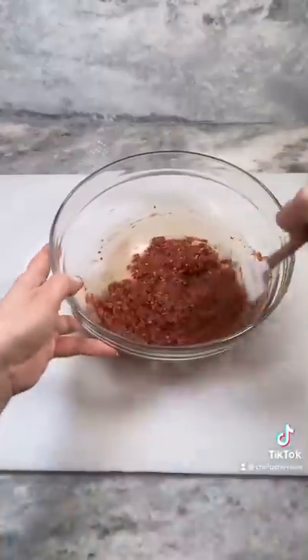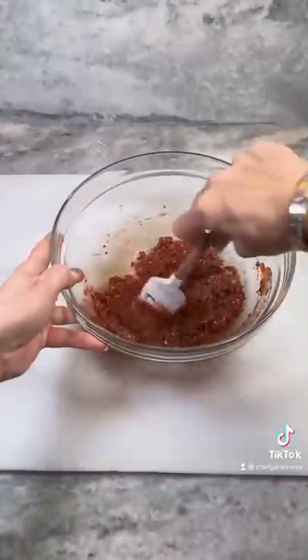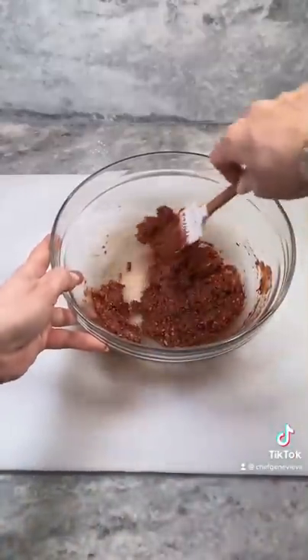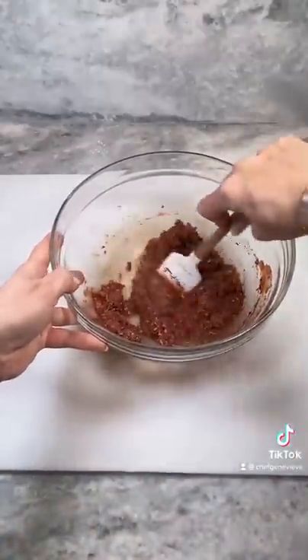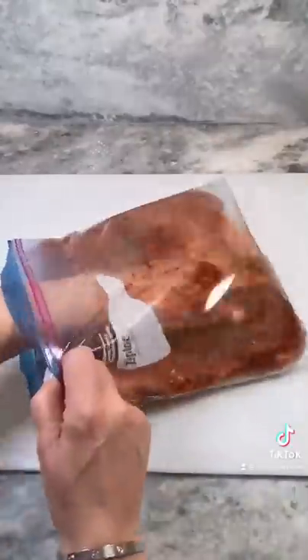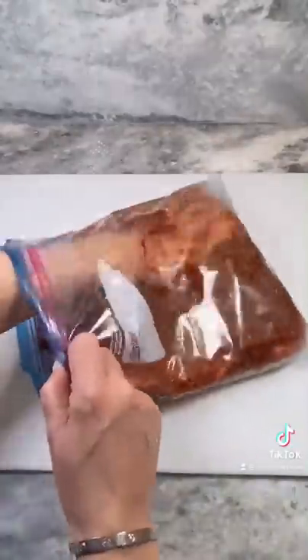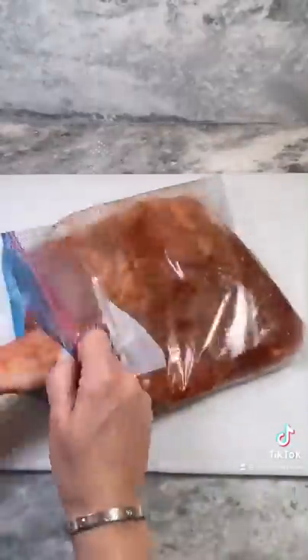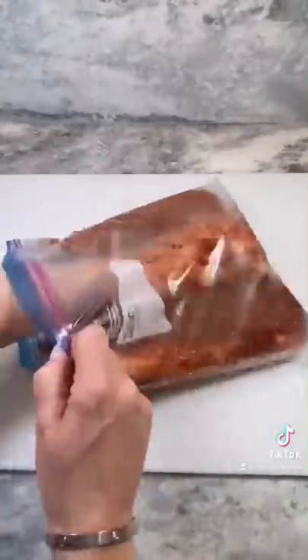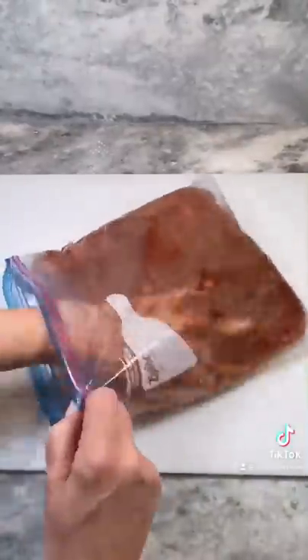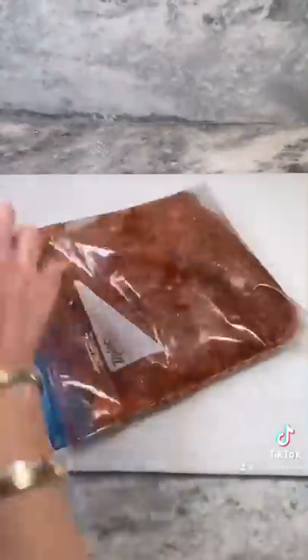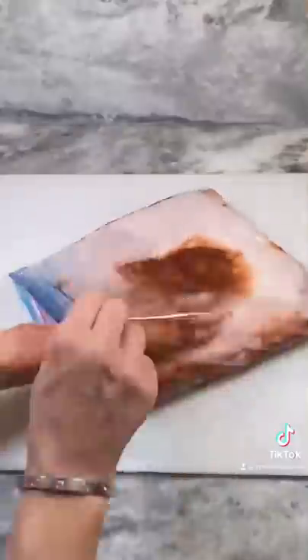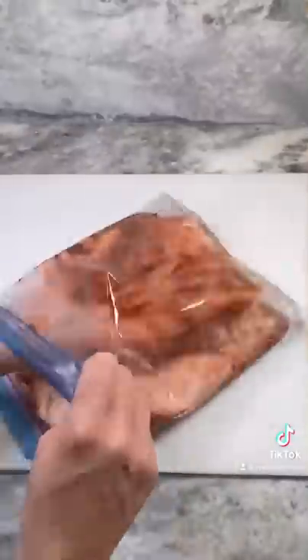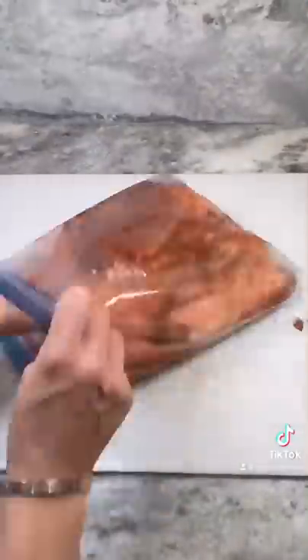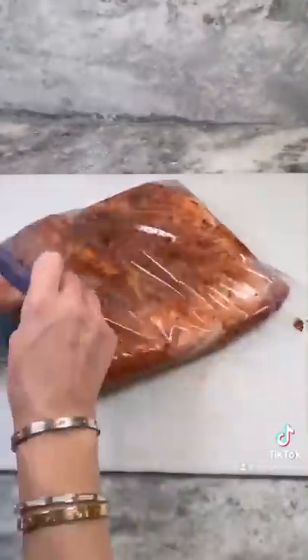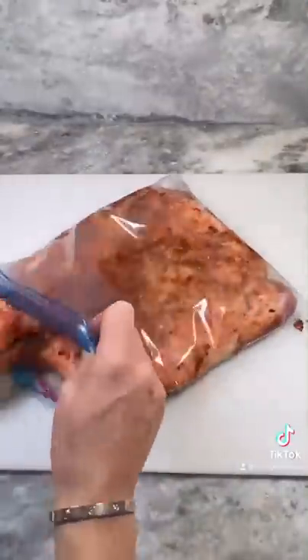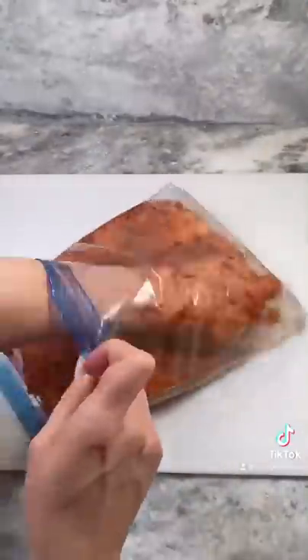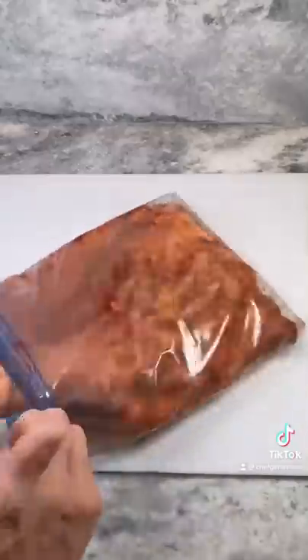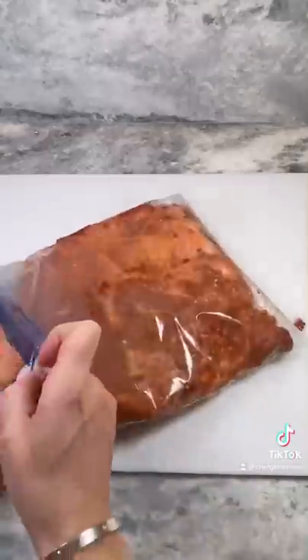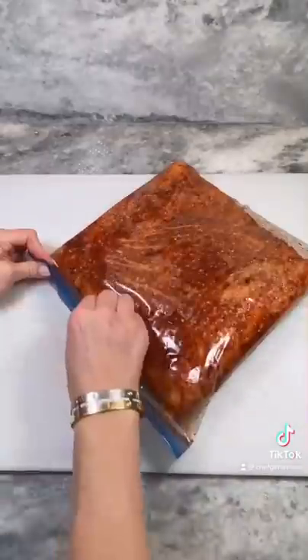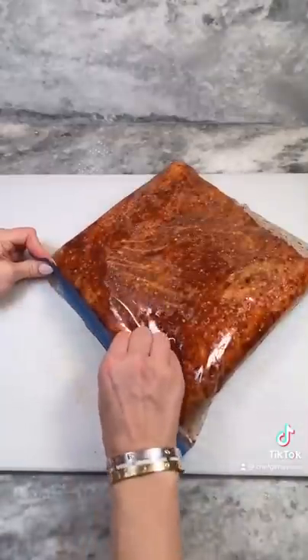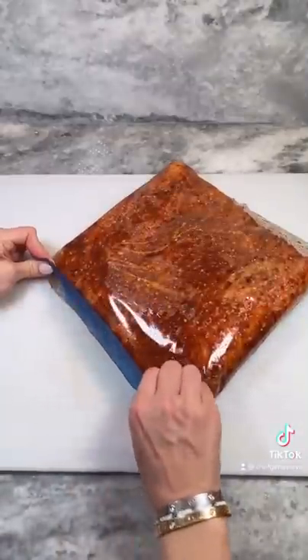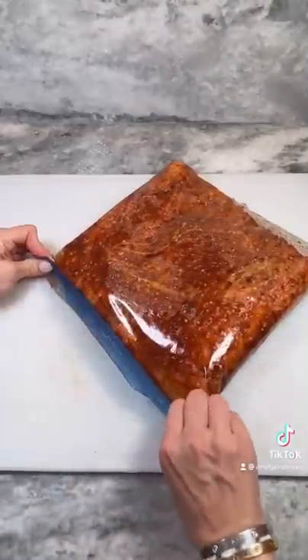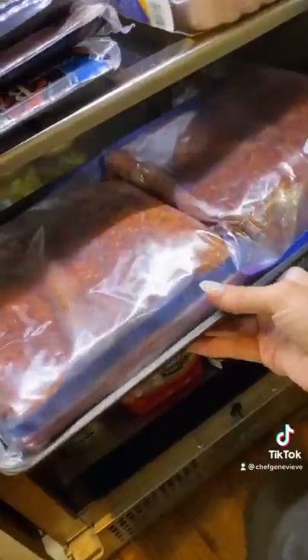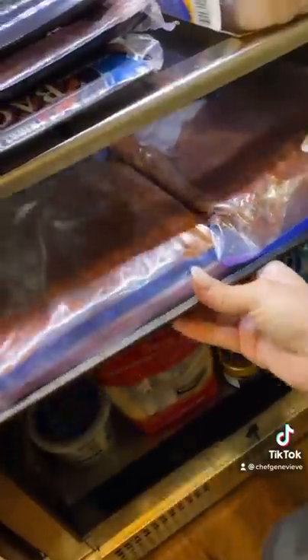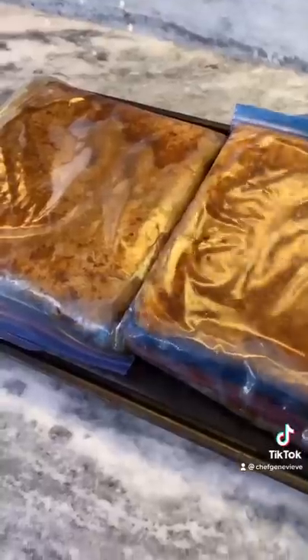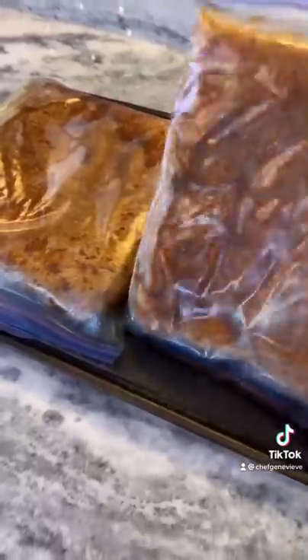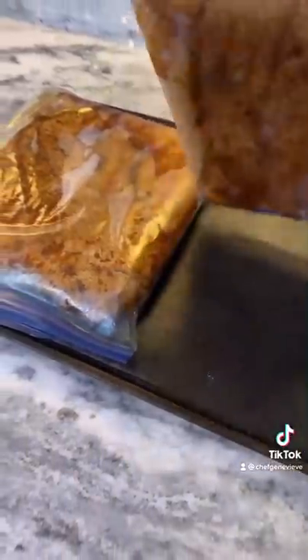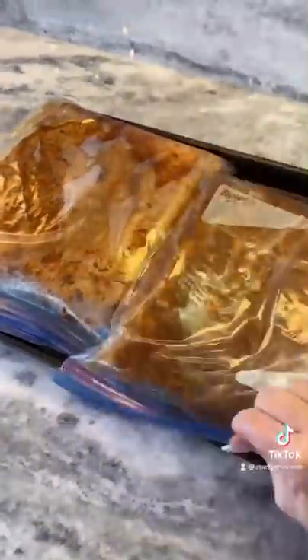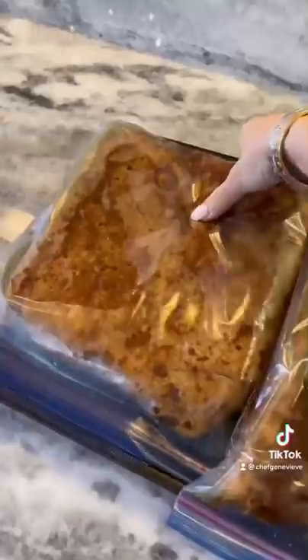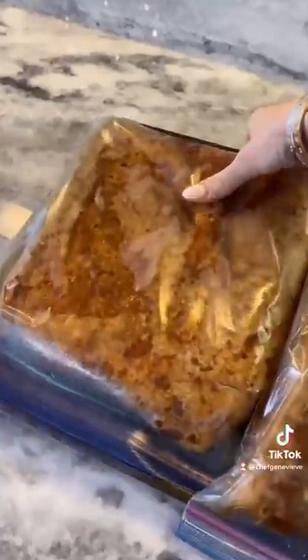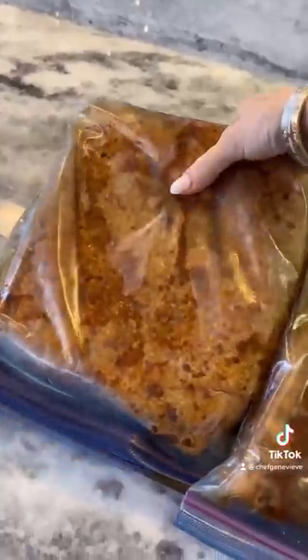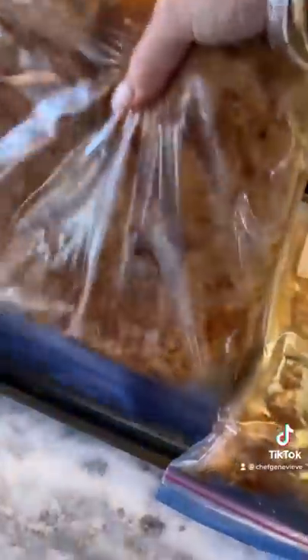Mix, then divide between both bags, making sure to massage the curing mixture into every part of the pork belly. Seal your bag shut and refrigerate 7 to 10 days. Flip your bellies every day.